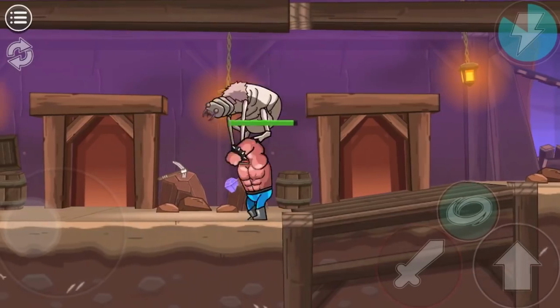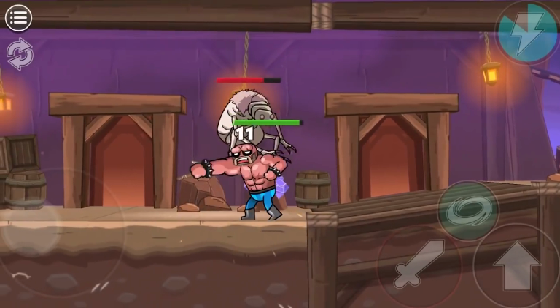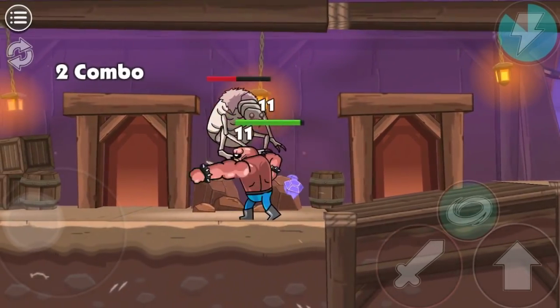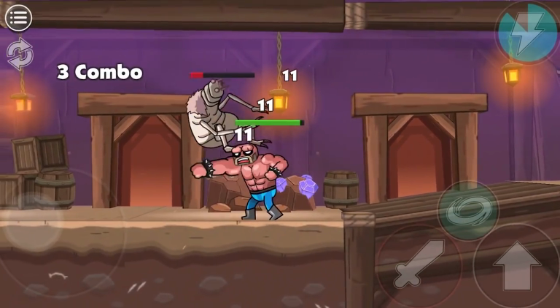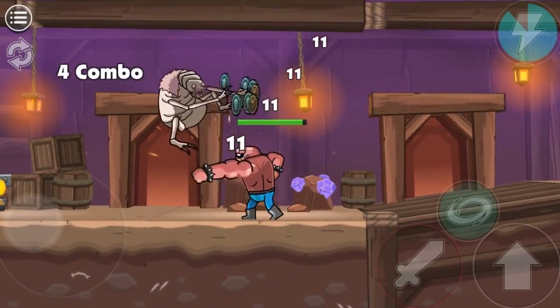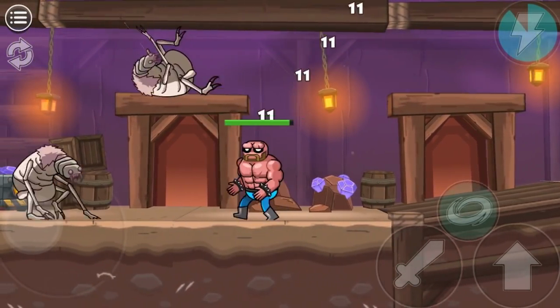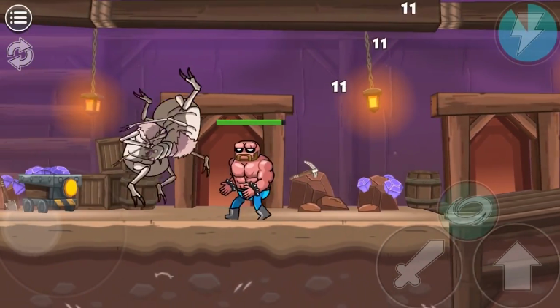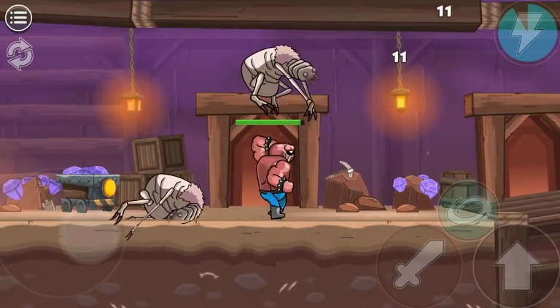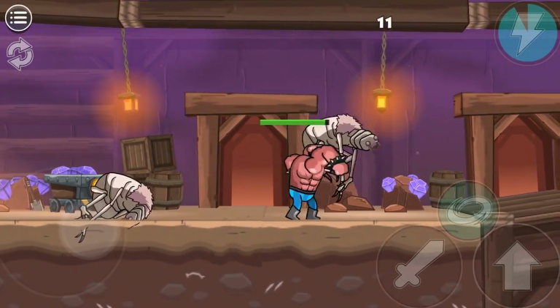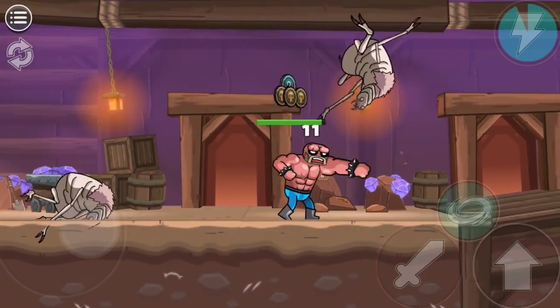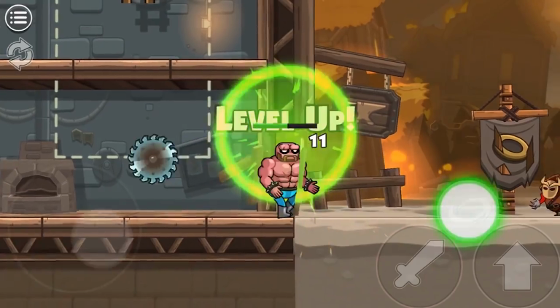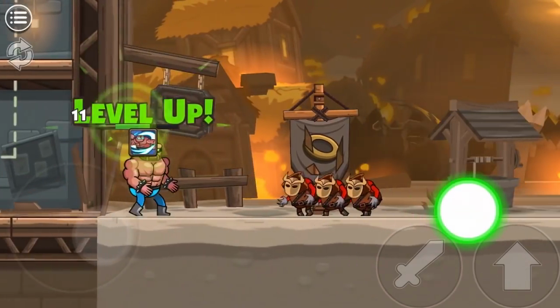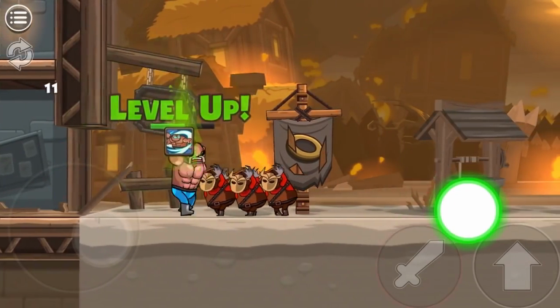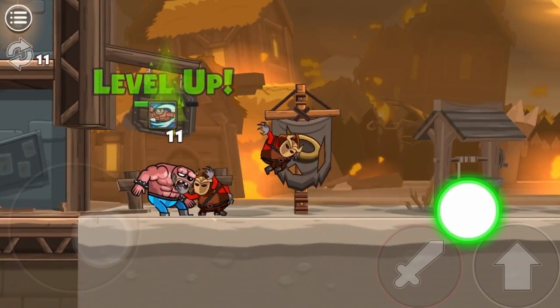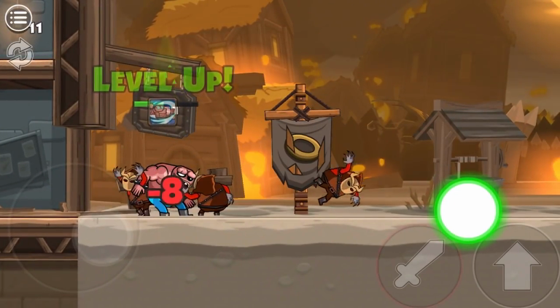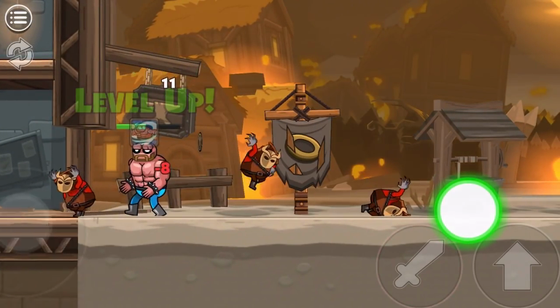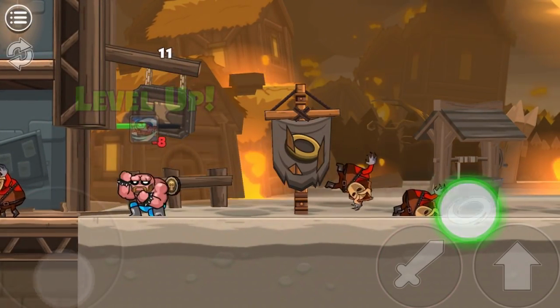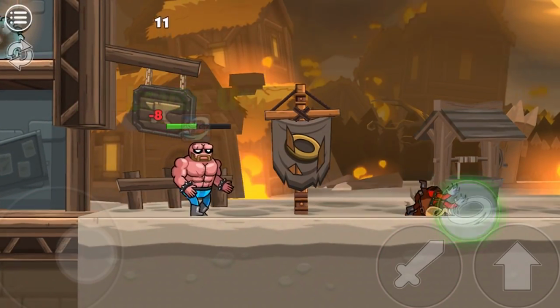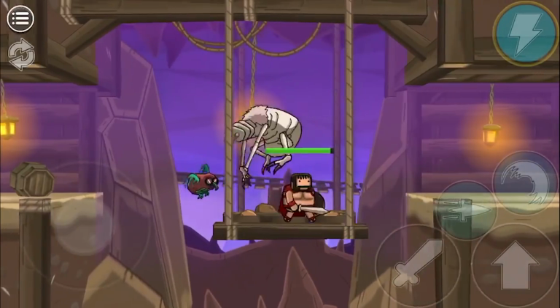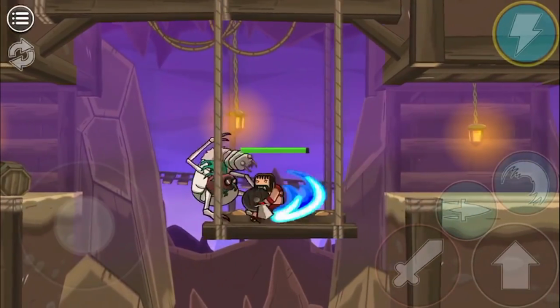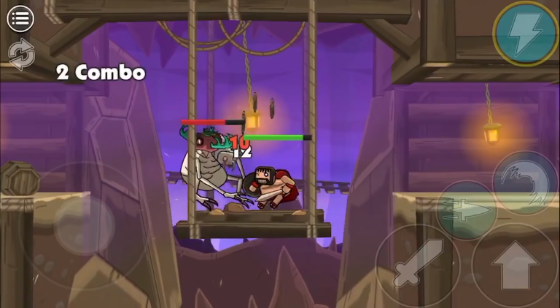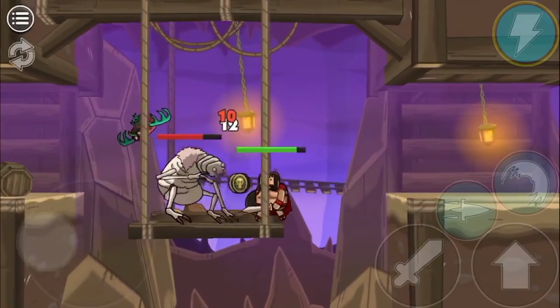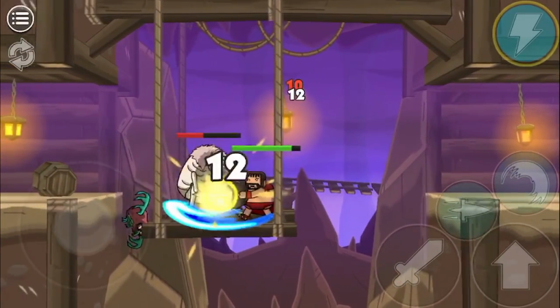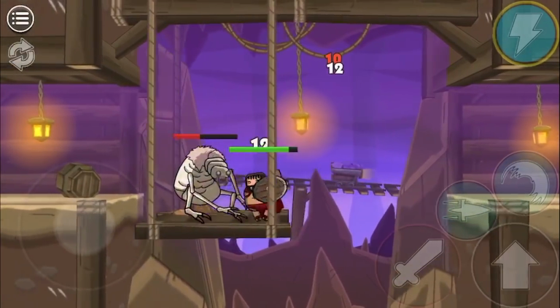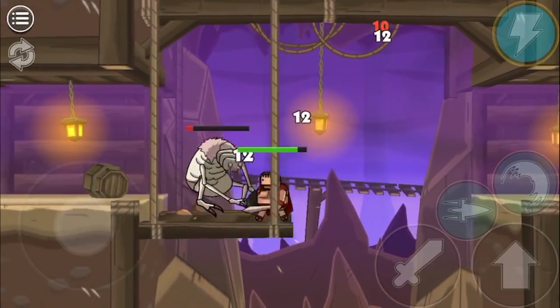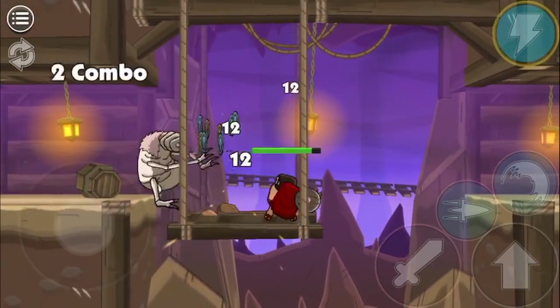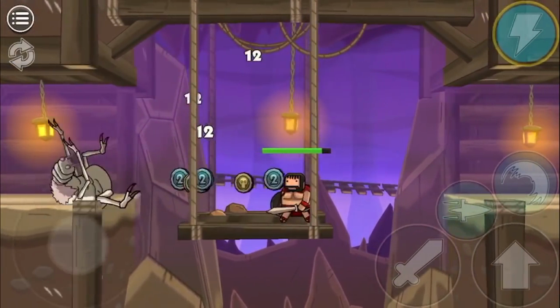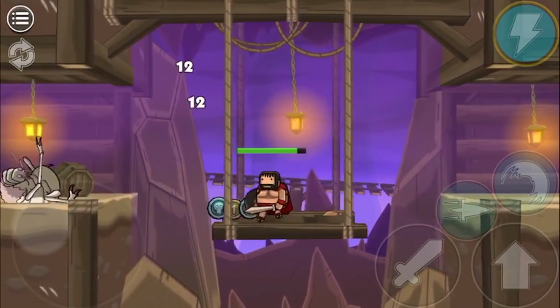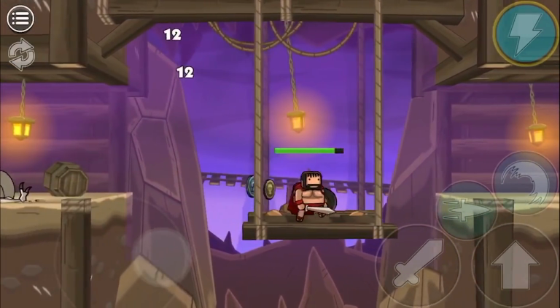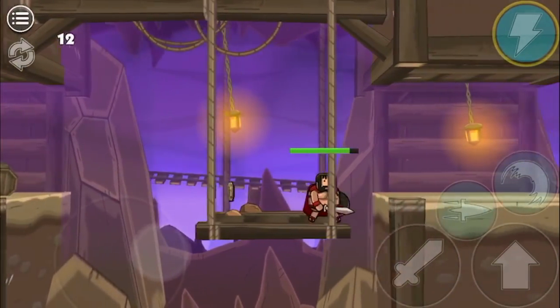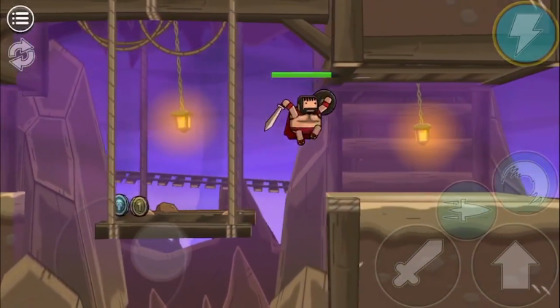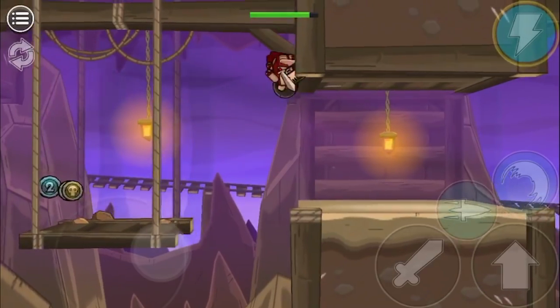Buttons along the bottom of the screen control your movement, attacks, and jumps. As you power up the different characters, you'll unlock special moves that you can unleash. These appear on screen when you've unlocked them, which does make things a little fiddly when you've got a full power slugger on a small screen.